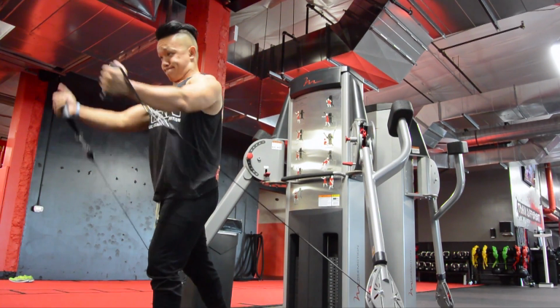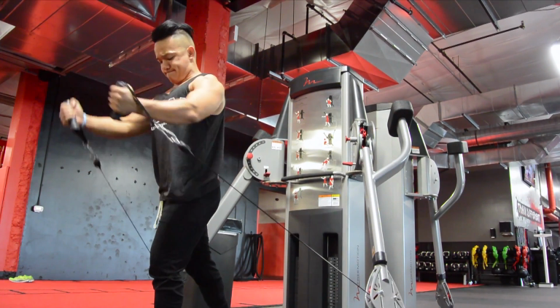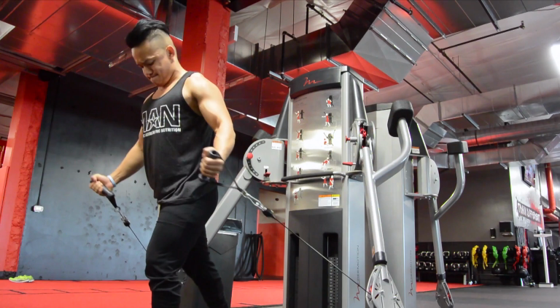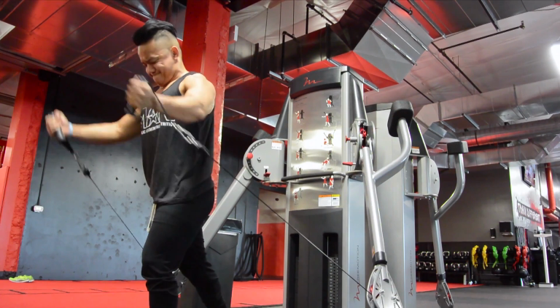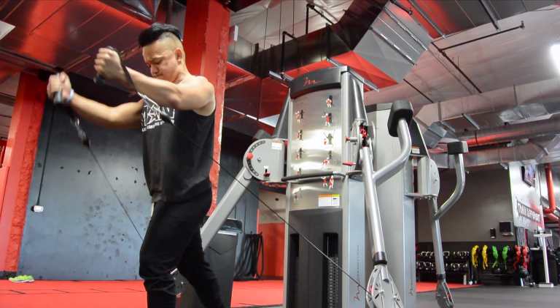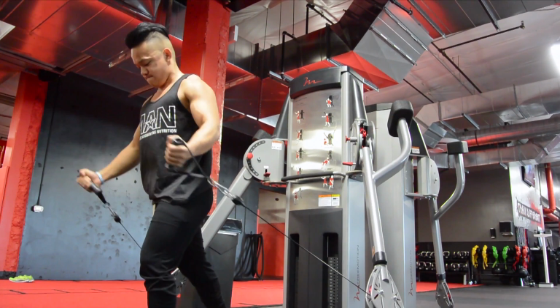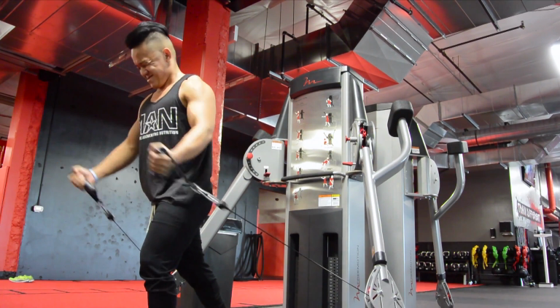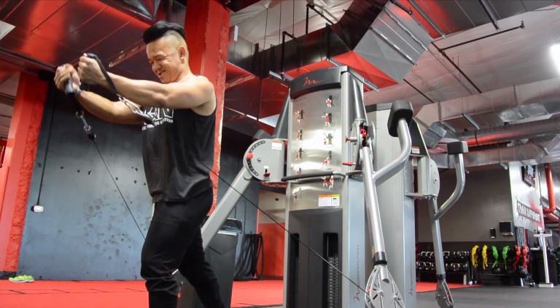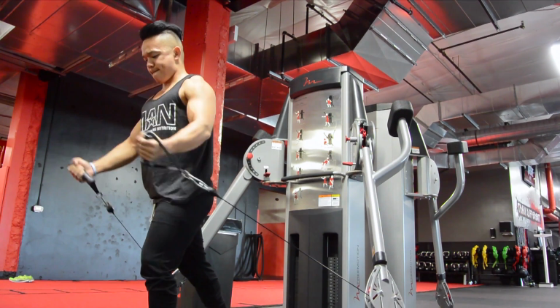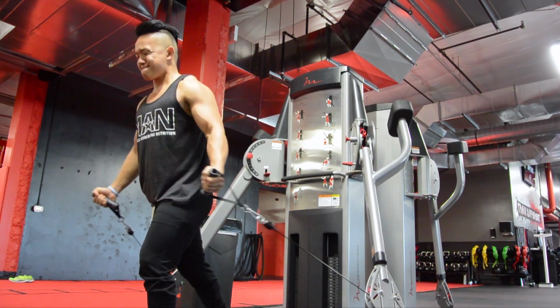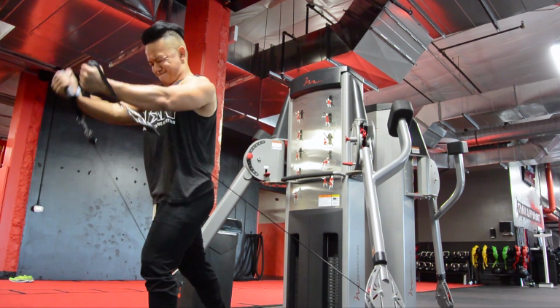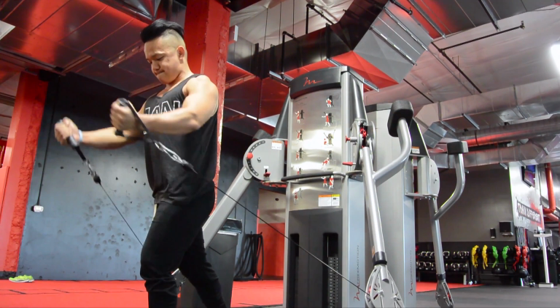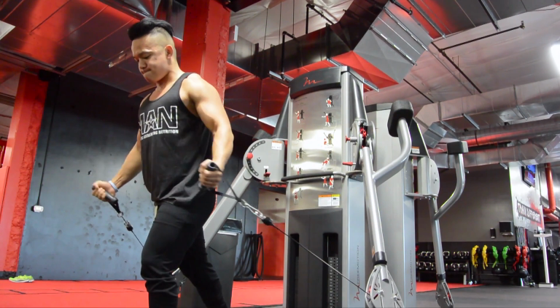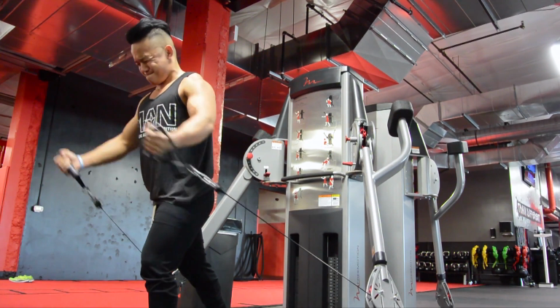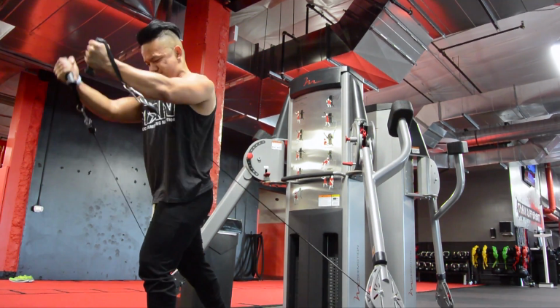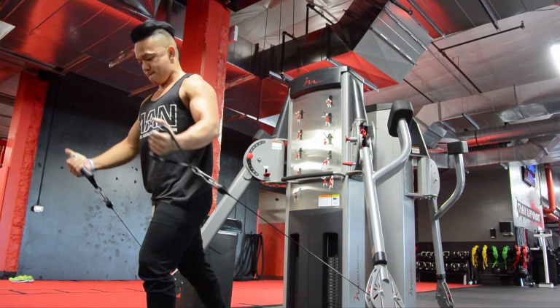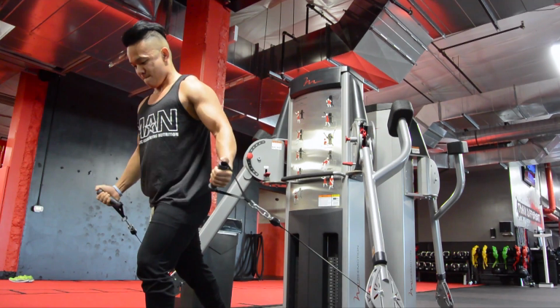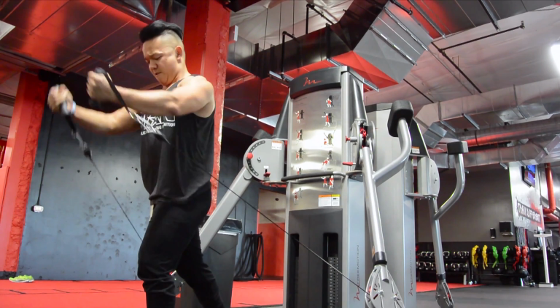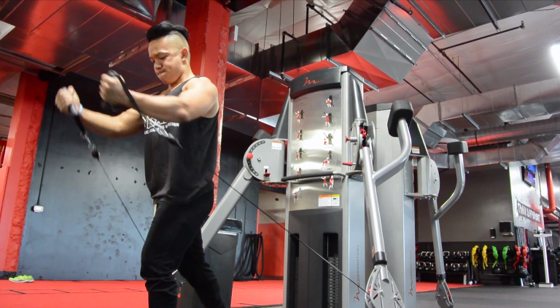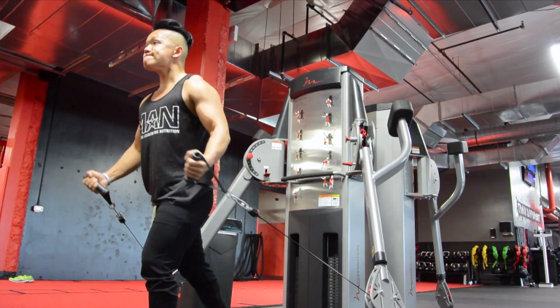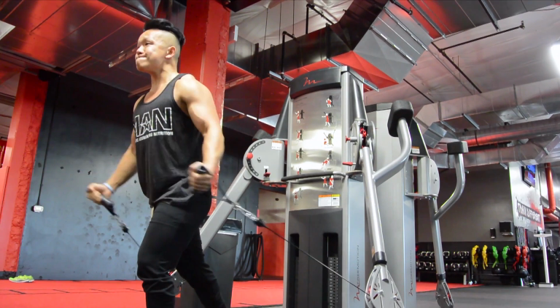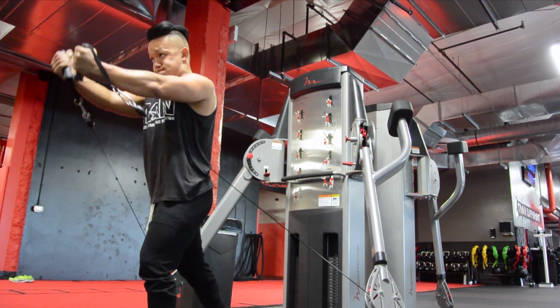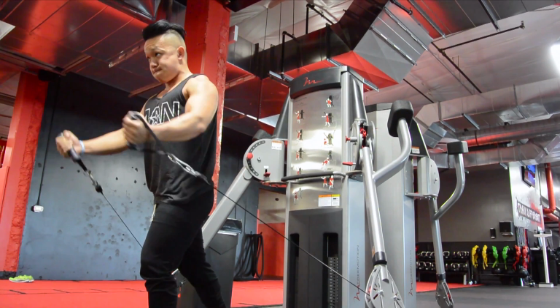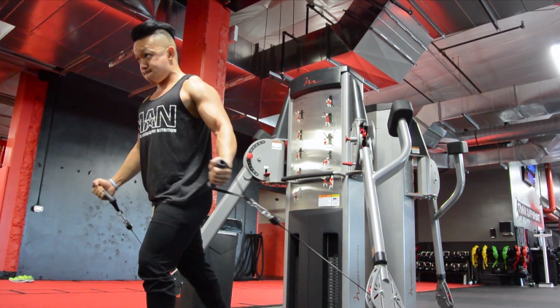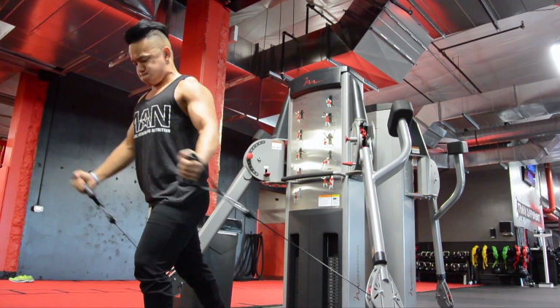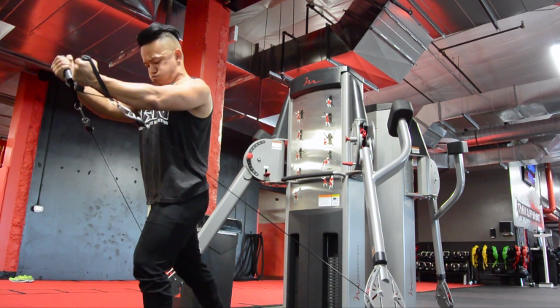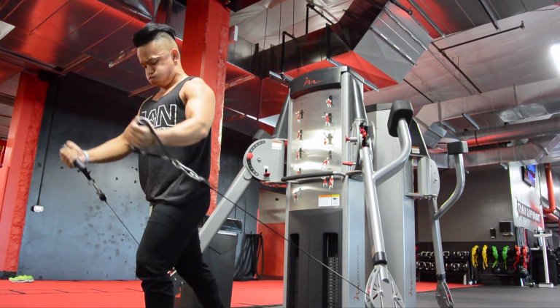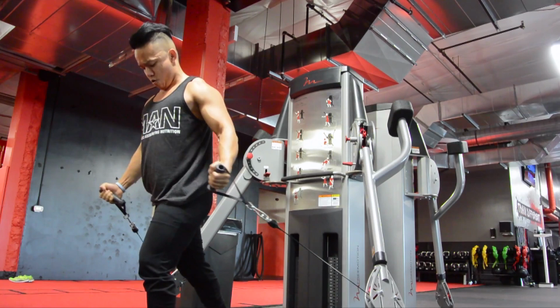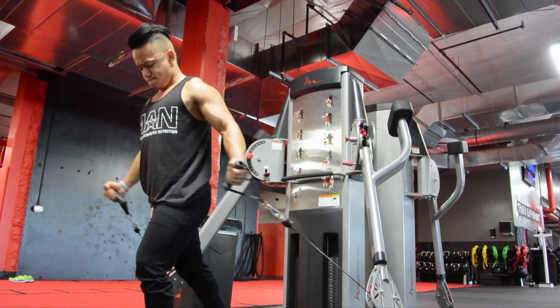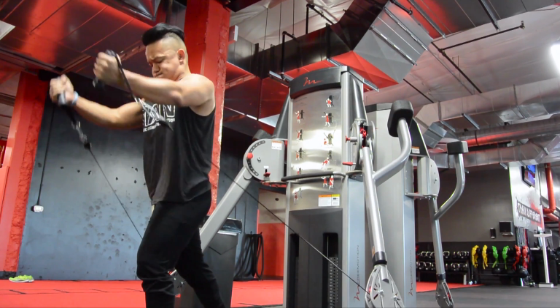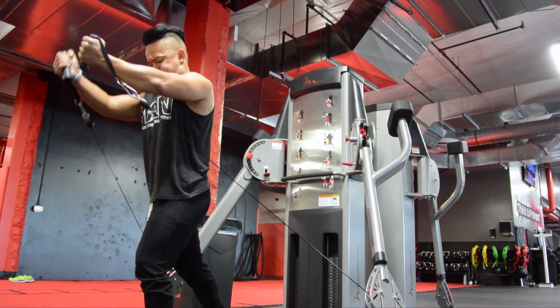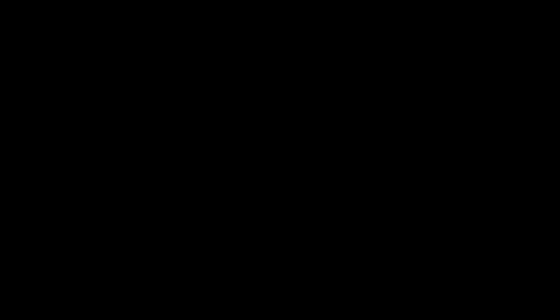Upper chest is definitely something I'm really trying to work on this offseason before I get back on stage, just so you can really look full in the chest area, especially when you're wearing a tank top. Big shout out to my sponsors again, ManSports, for sitting on the tank top.